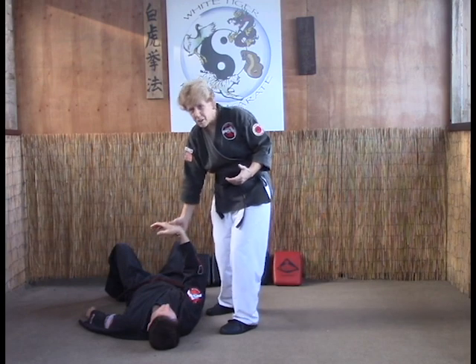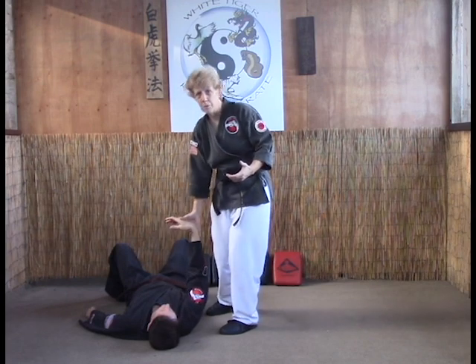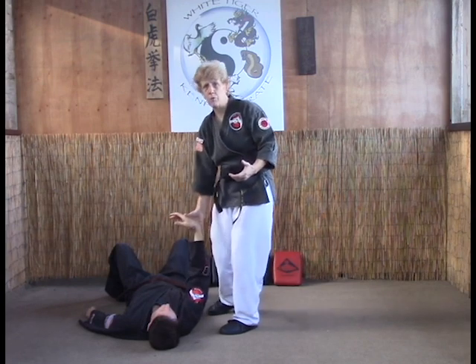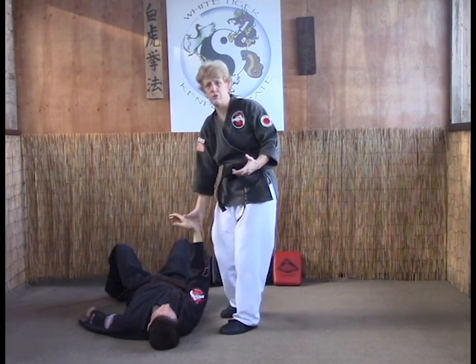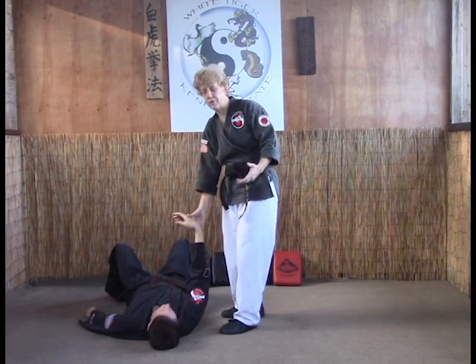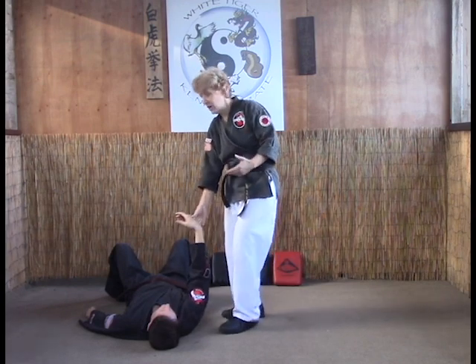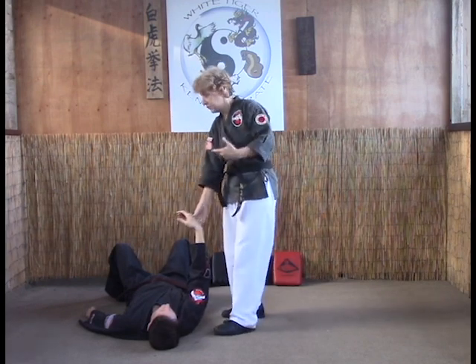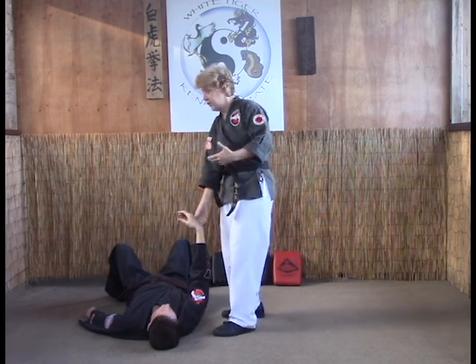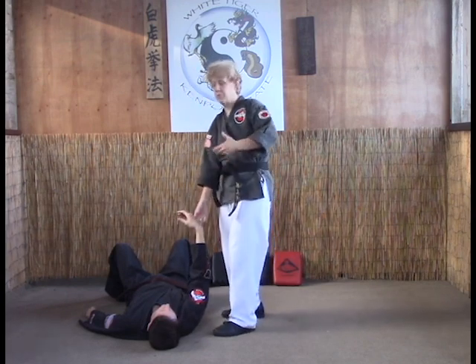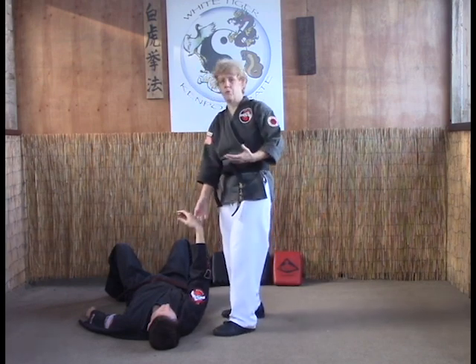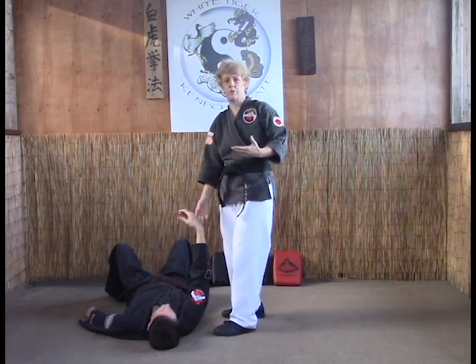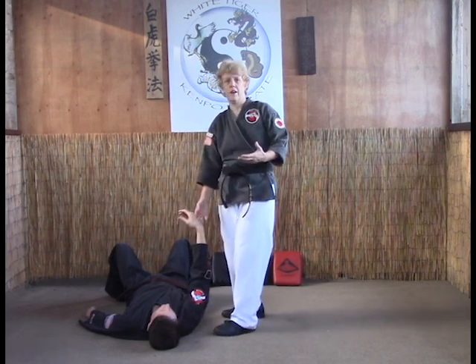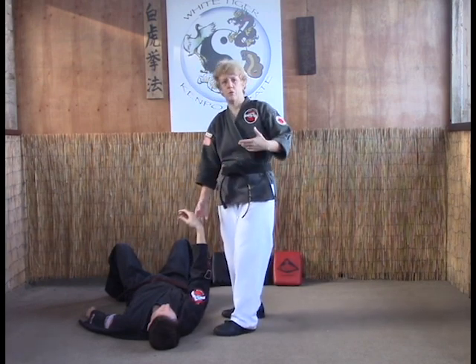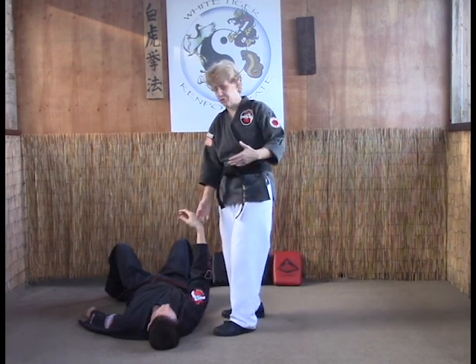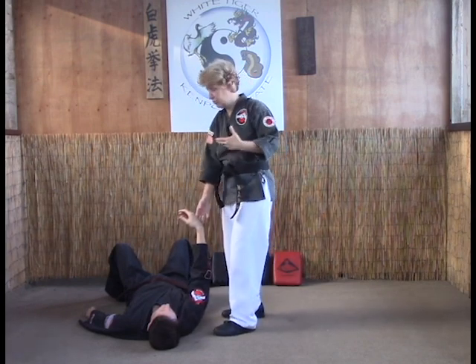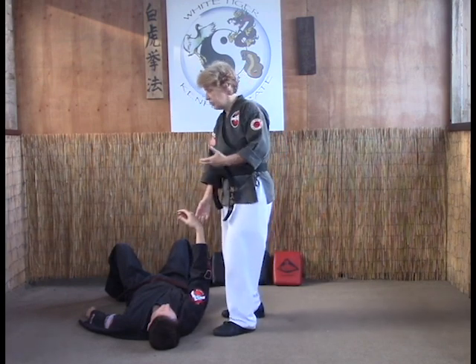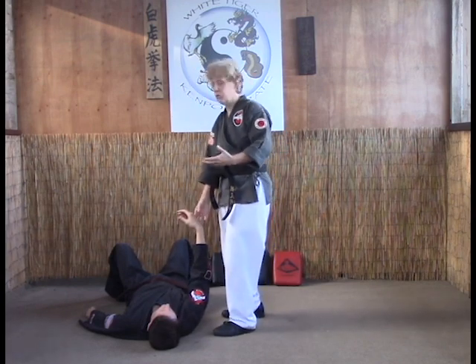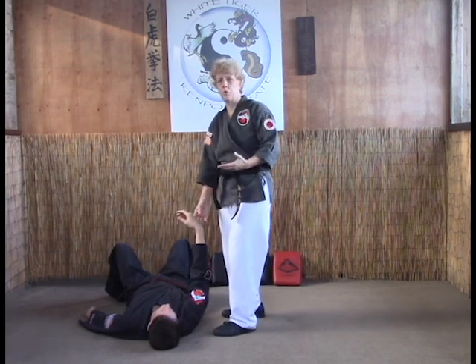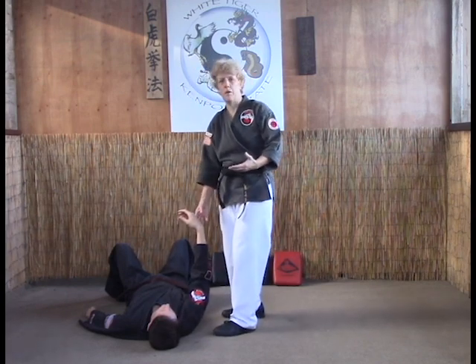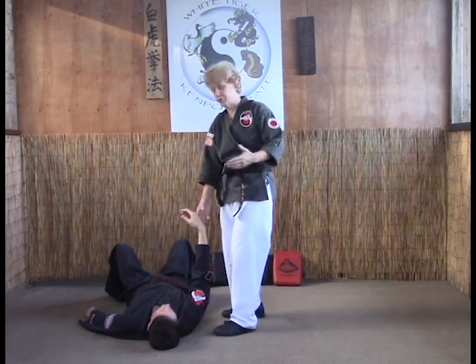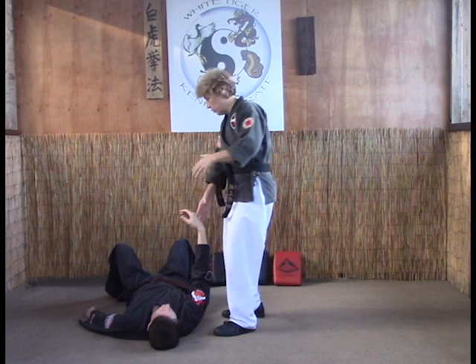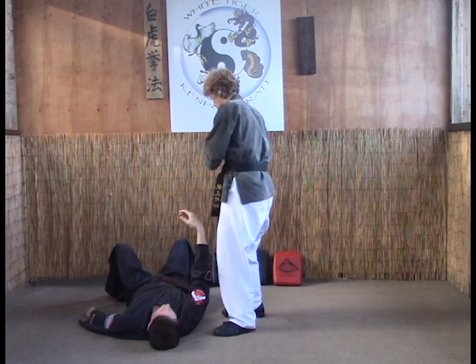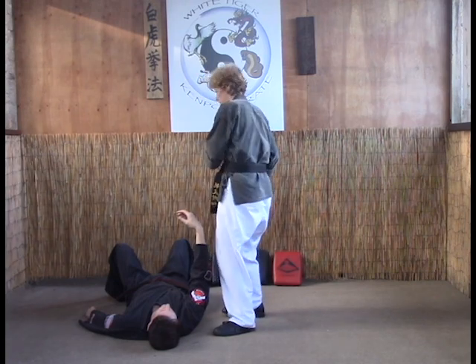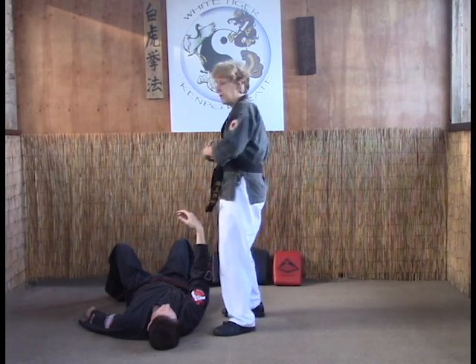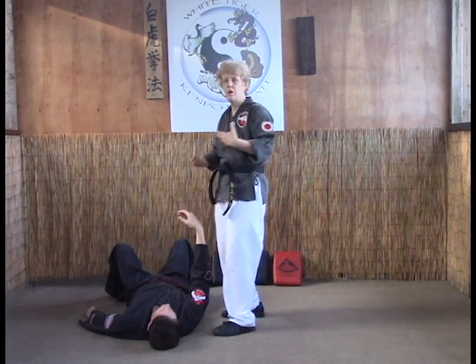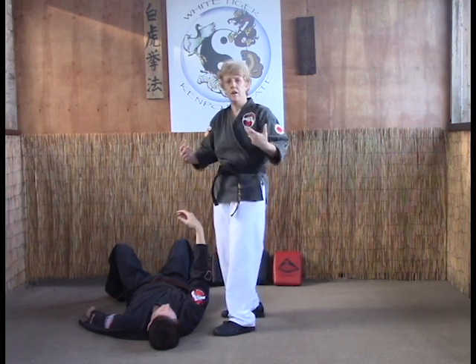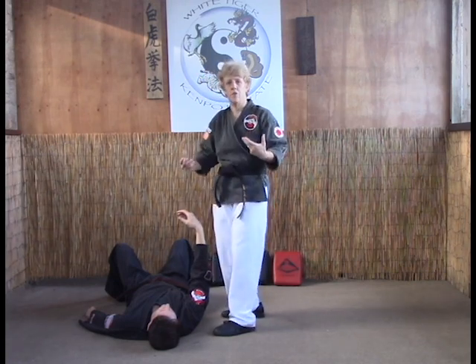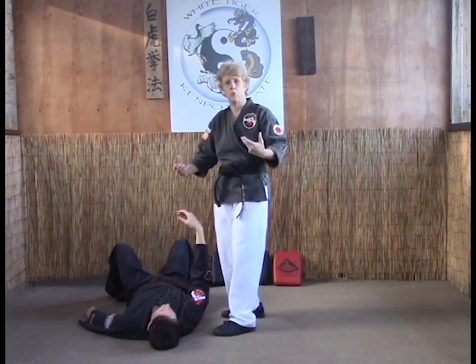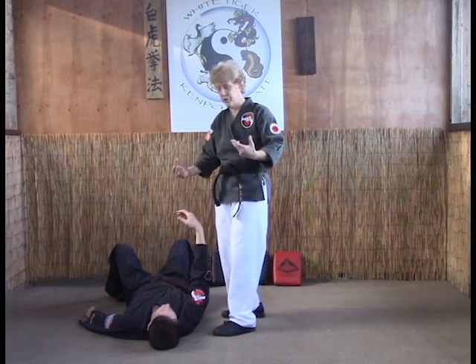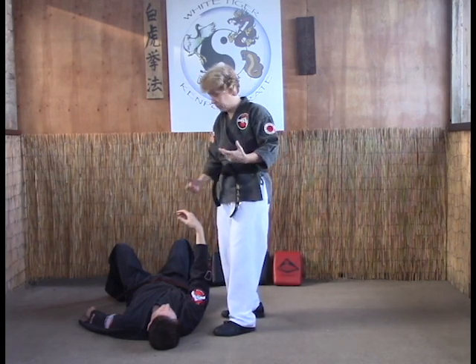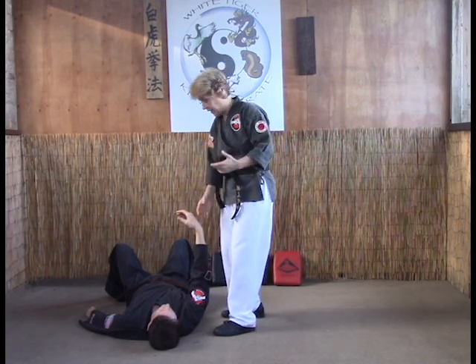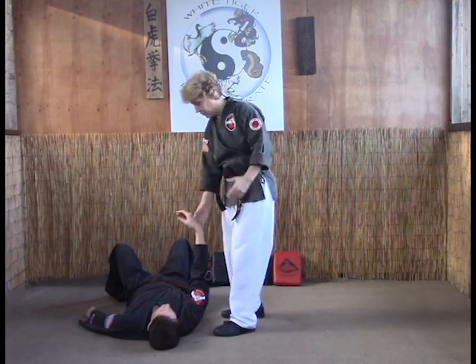Keep in mind when you're doing these, this is not for a multiple attacker situation. You want to make sure you're the only one around, because you don't want to be on the ground and vulnerable to other attackers.